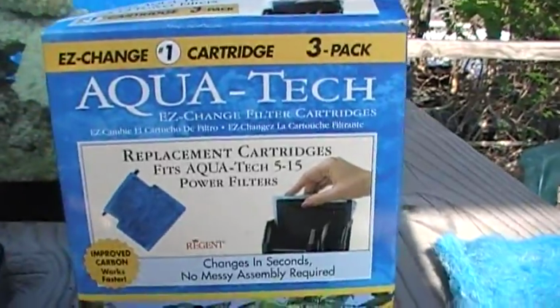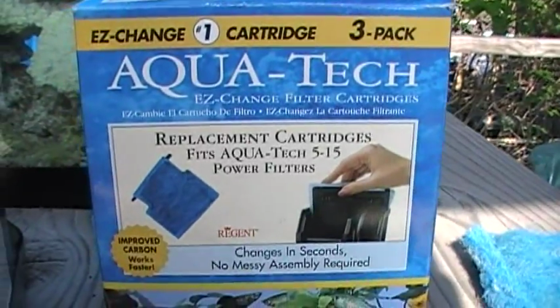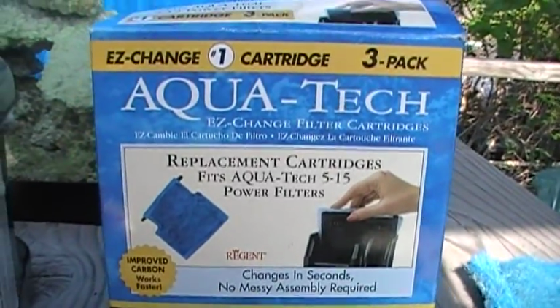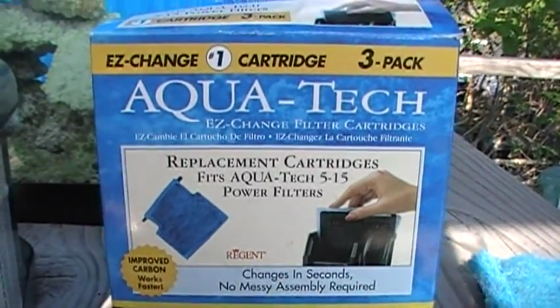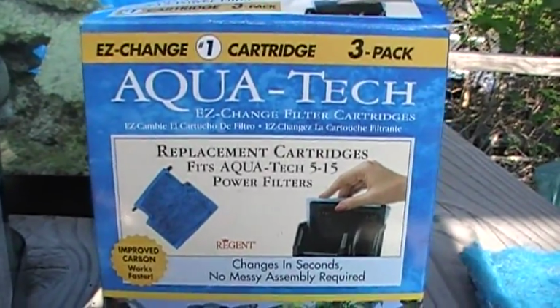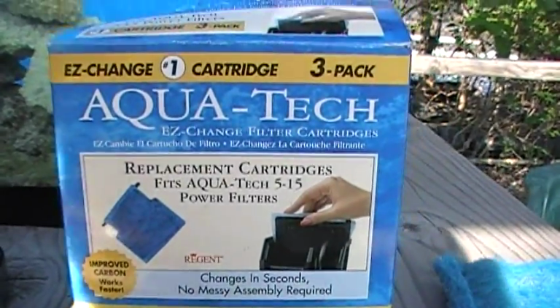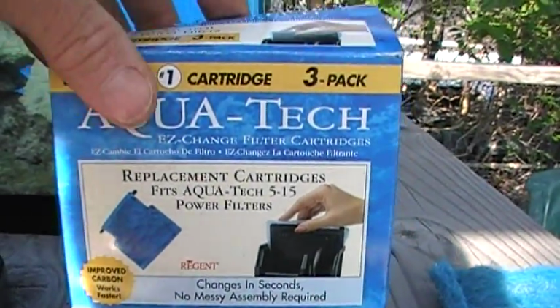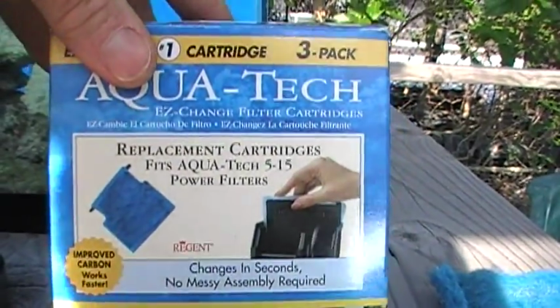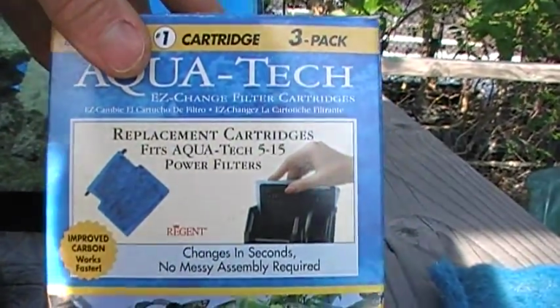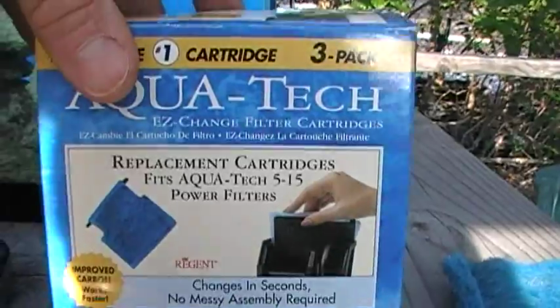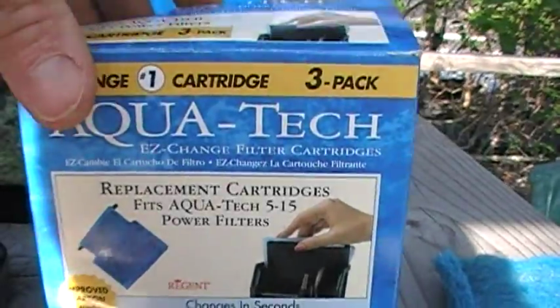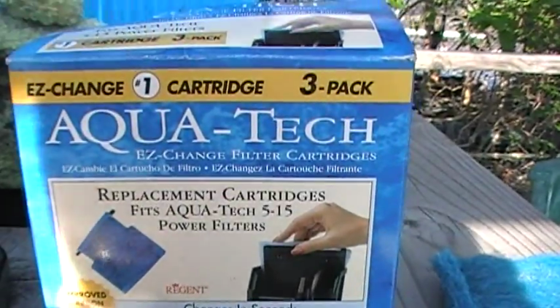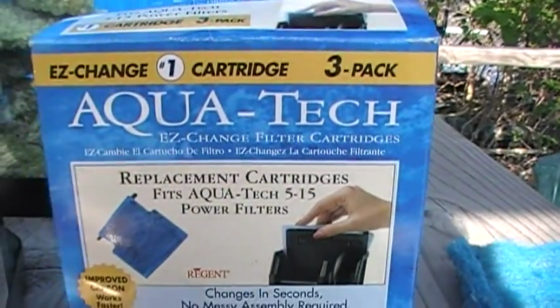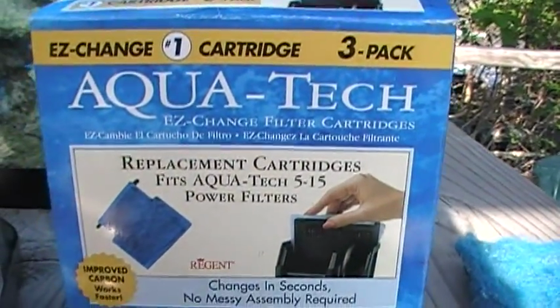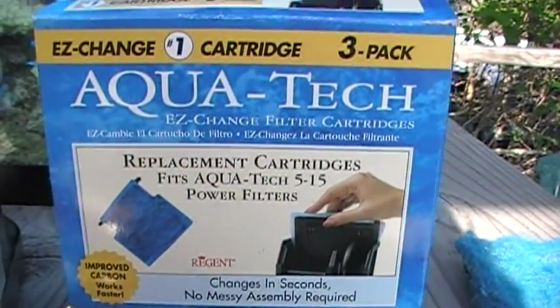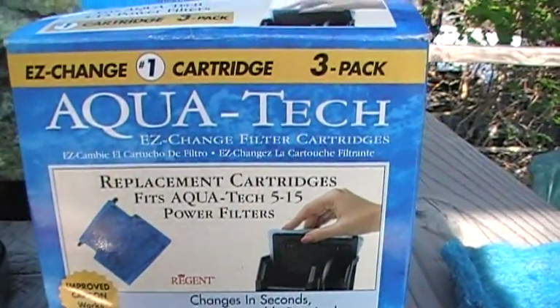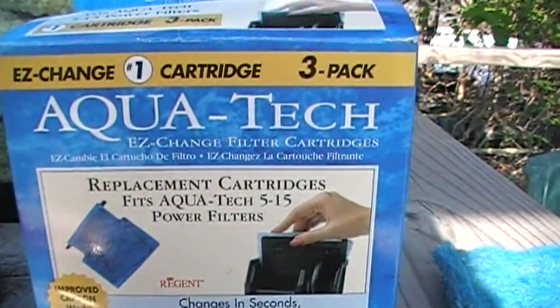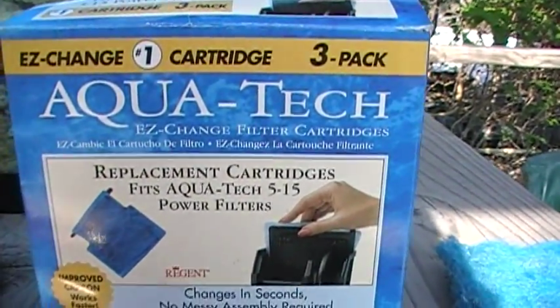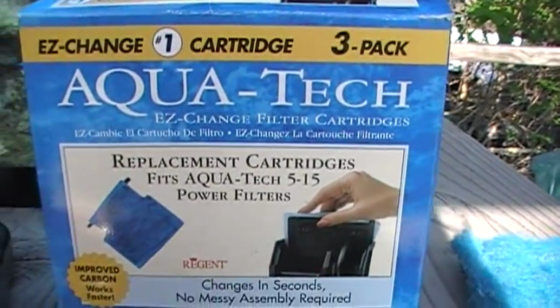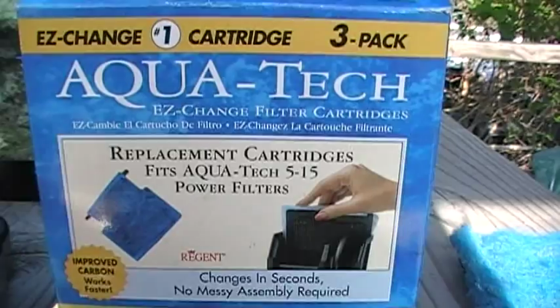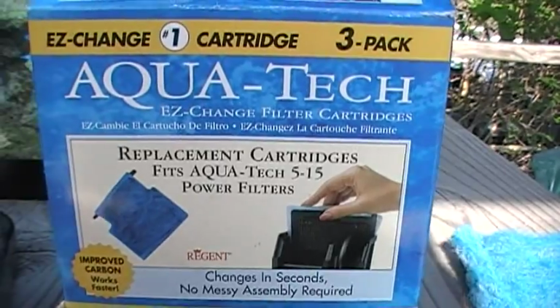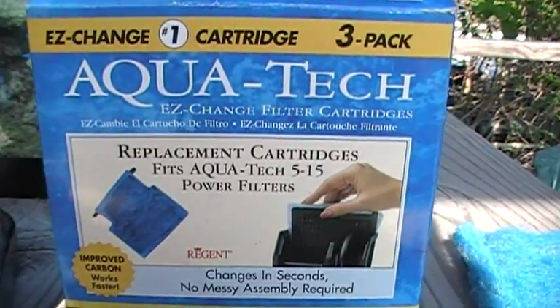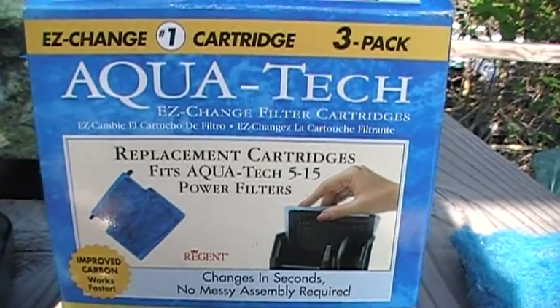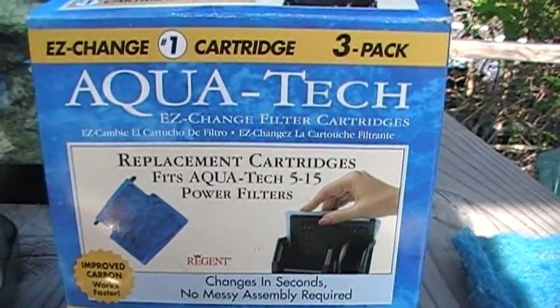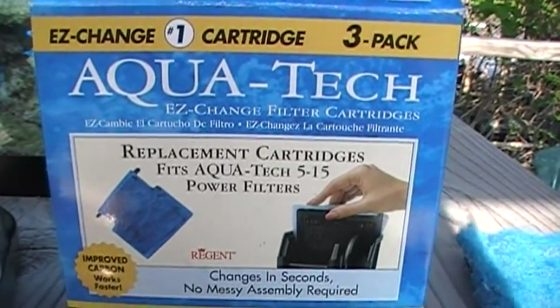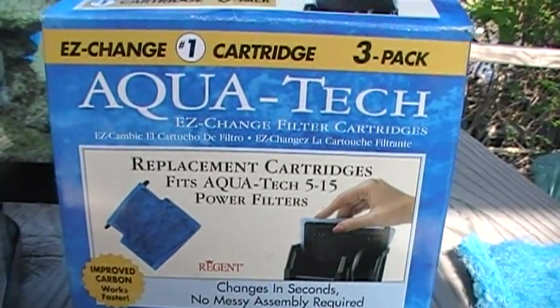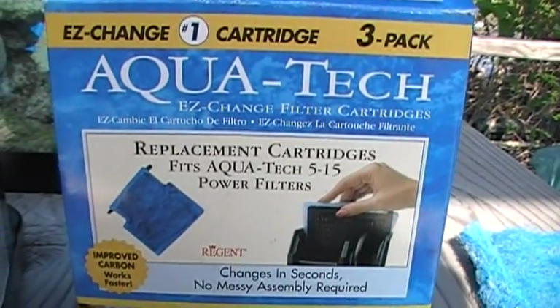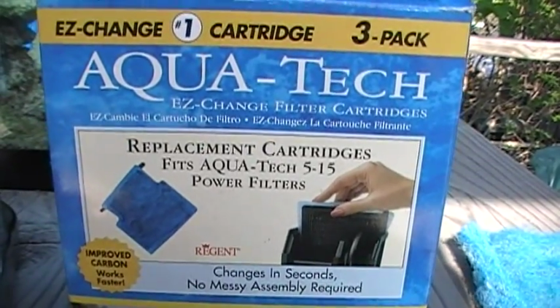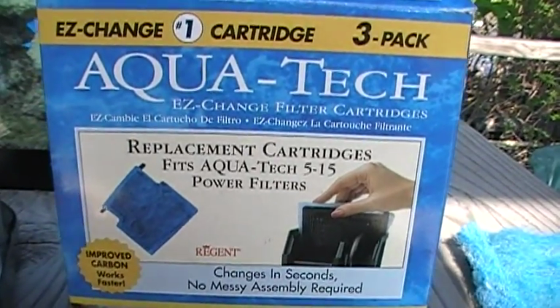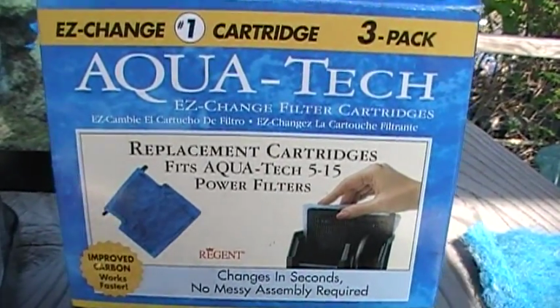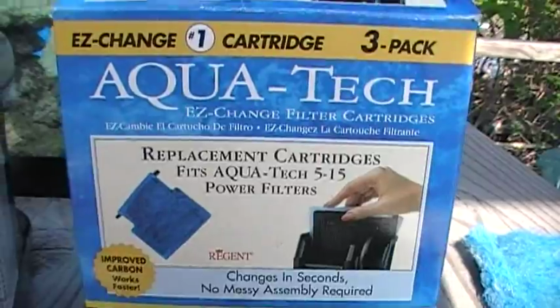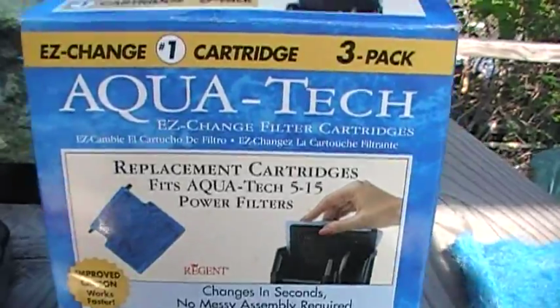But if you're like us, you try to economize at every step — especially if you're running lots of aquariums. If you're just running one, it's no big deal. But what if you're running six or ten or twenty or thirty? Then you look for ways to economize.